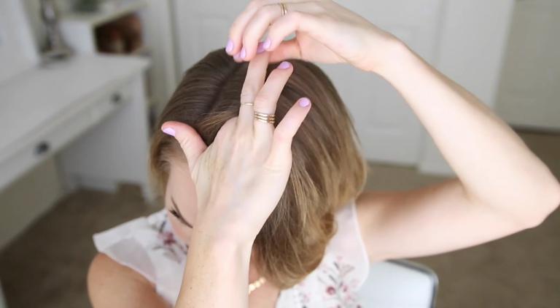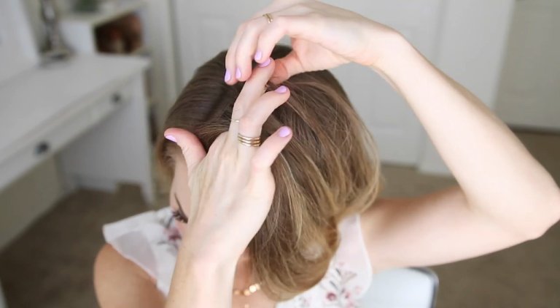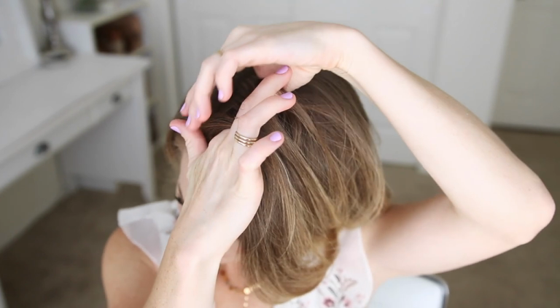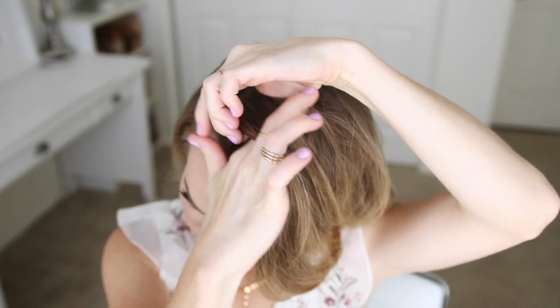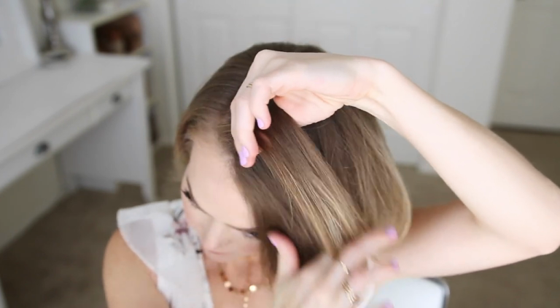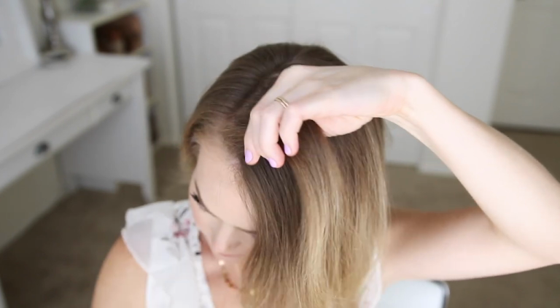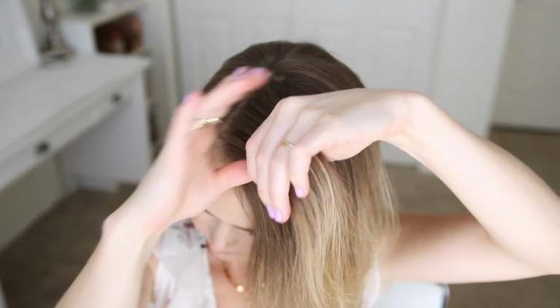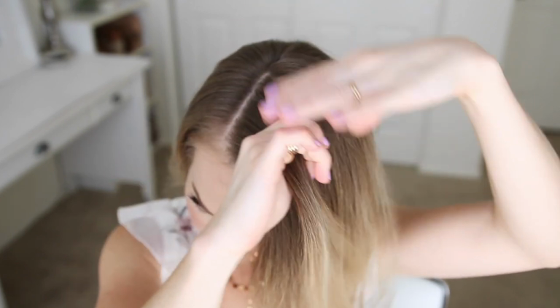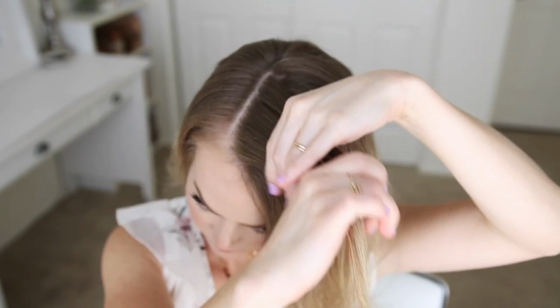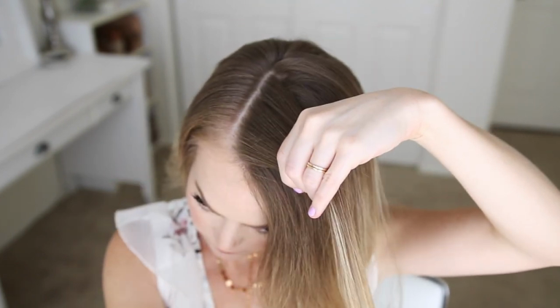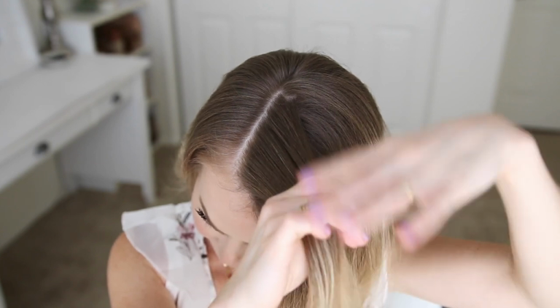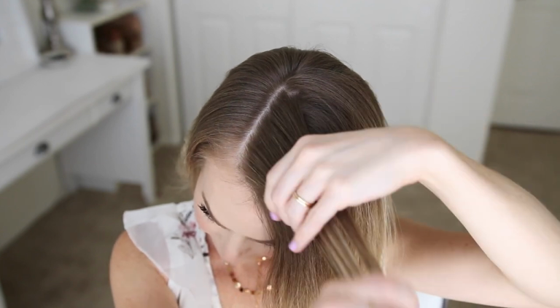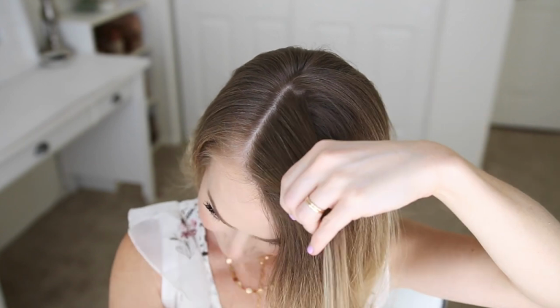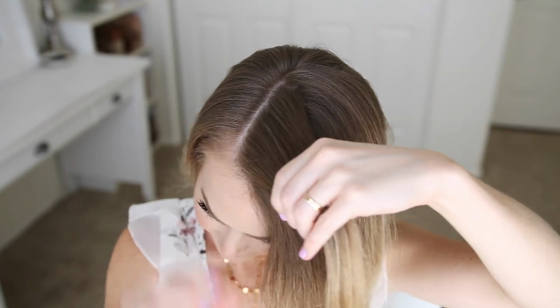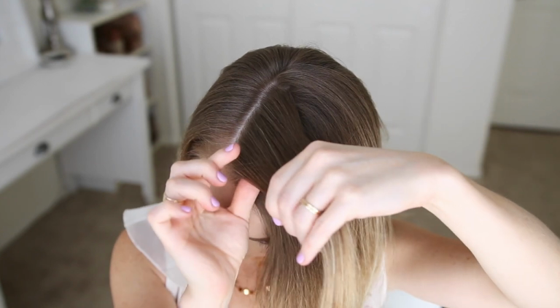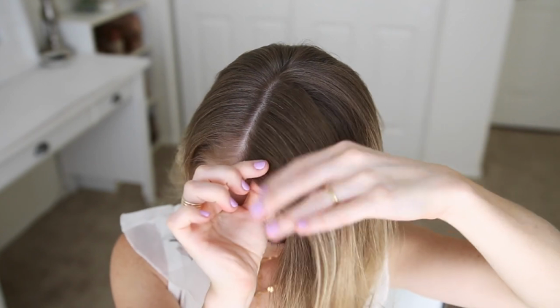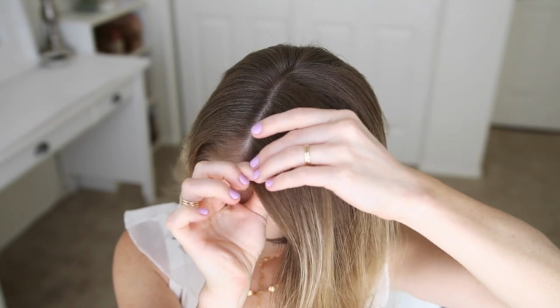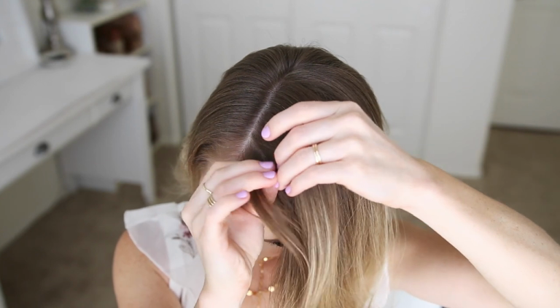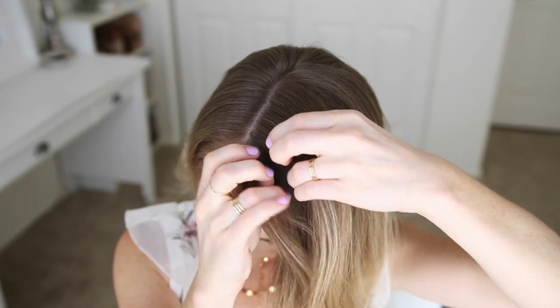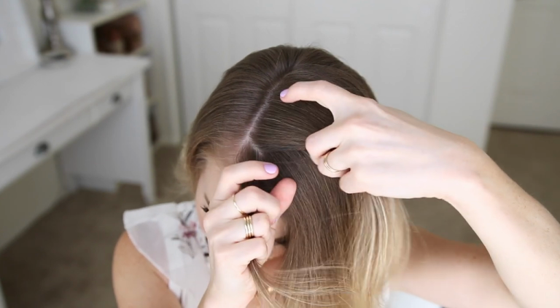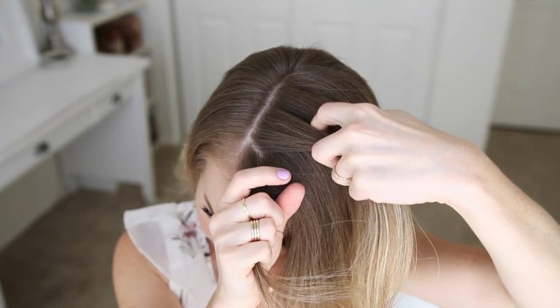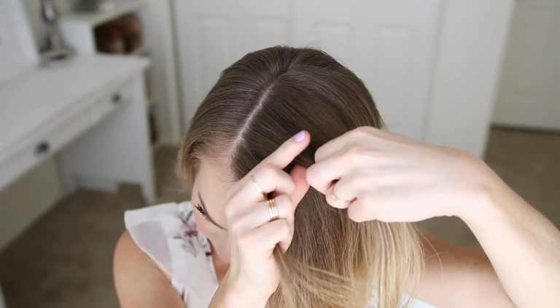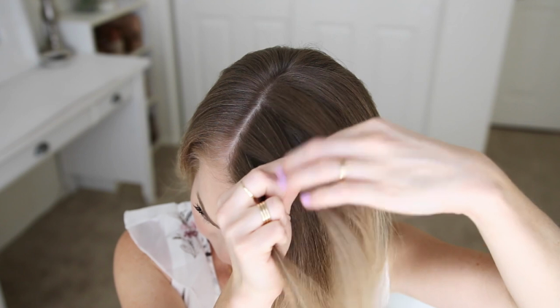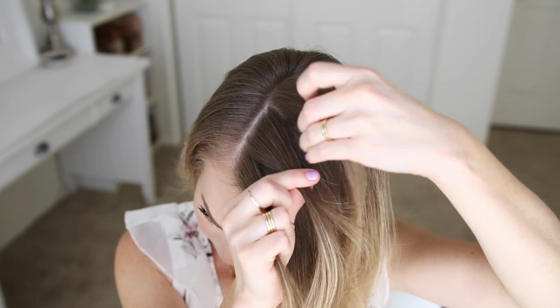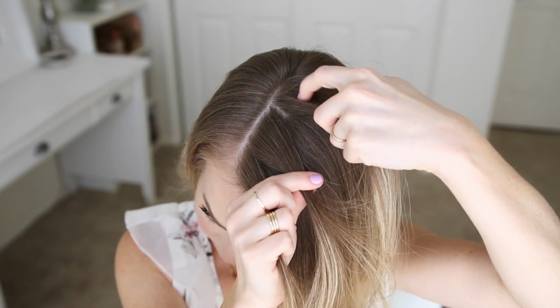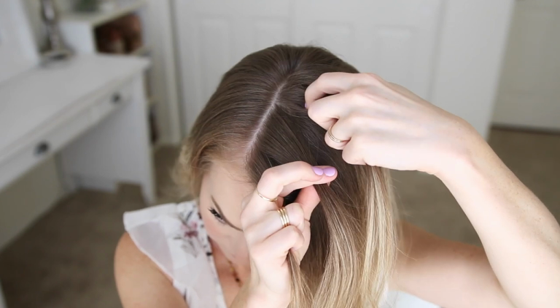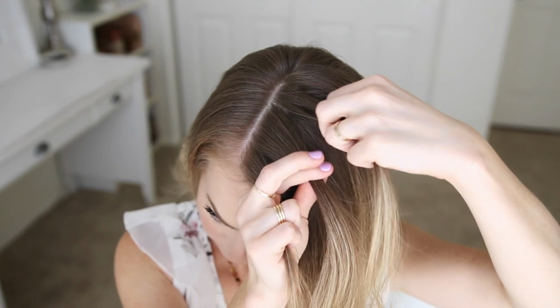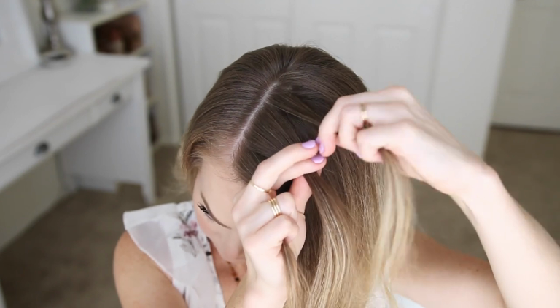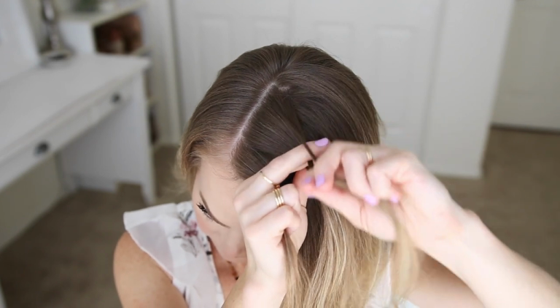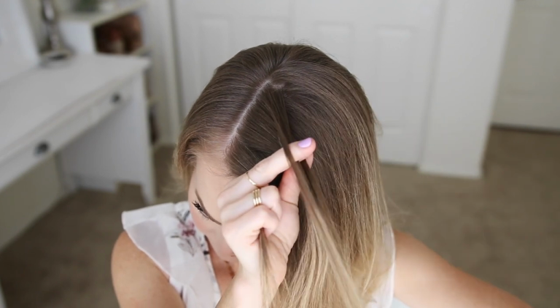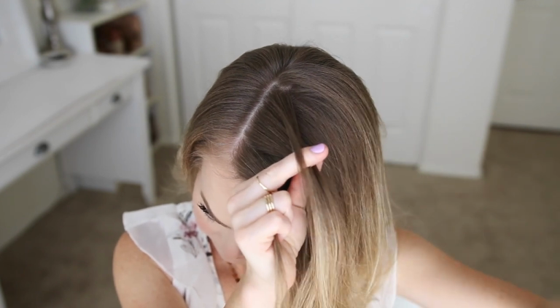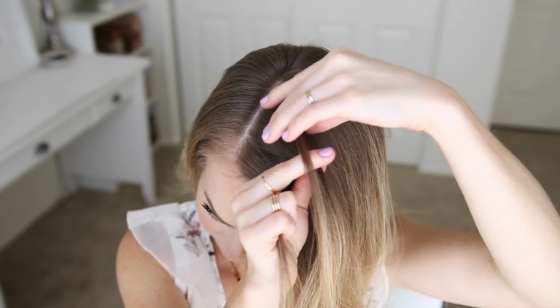For this hairstyle, I'm going to start with my hair parted on the right side, then I'm going to pick up a small section on the heavy side of the part and split it into four pieces for my braid. The second piece is going to be the largest since it doesn't have hair added into it.